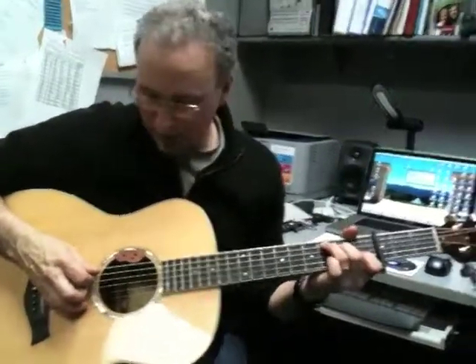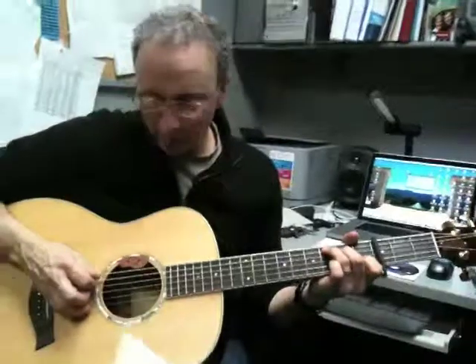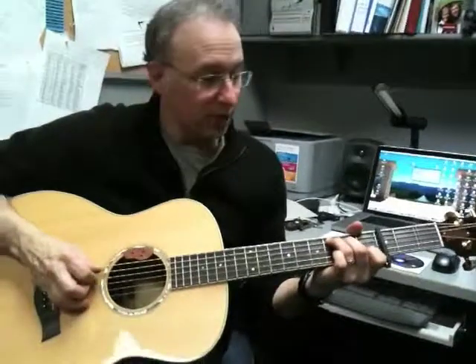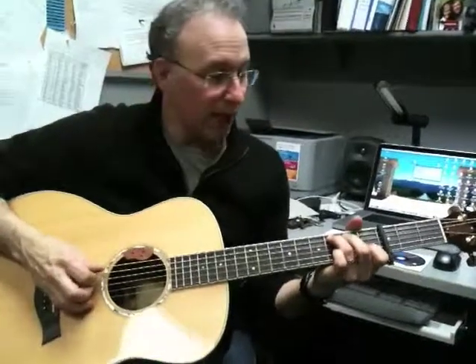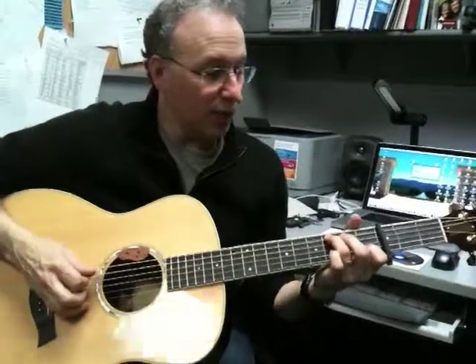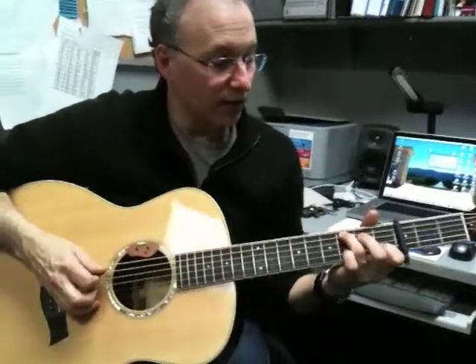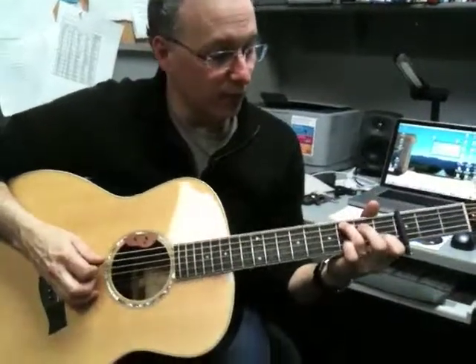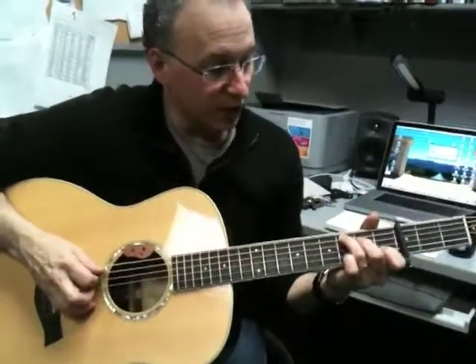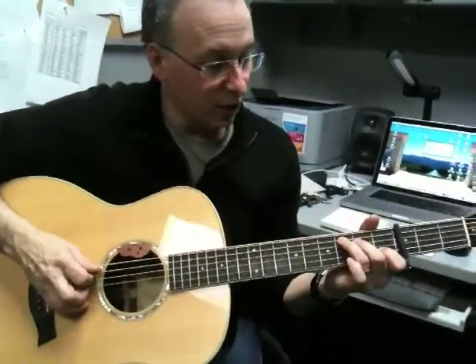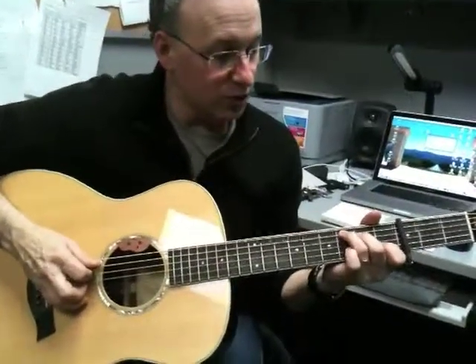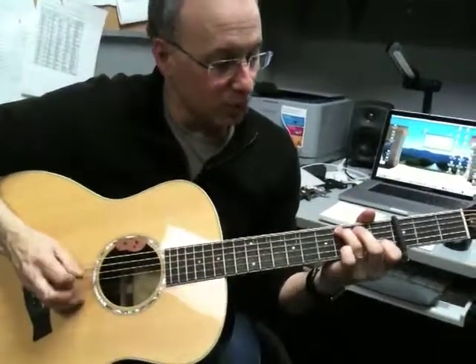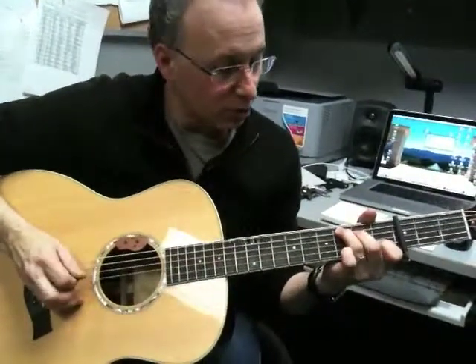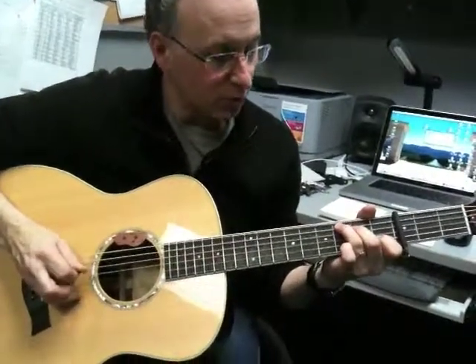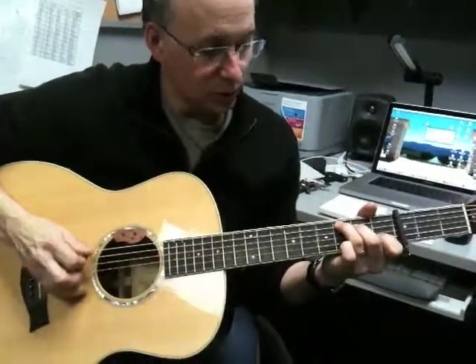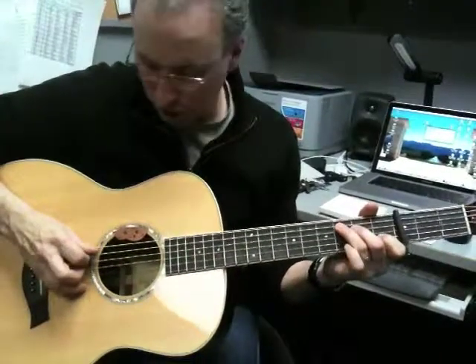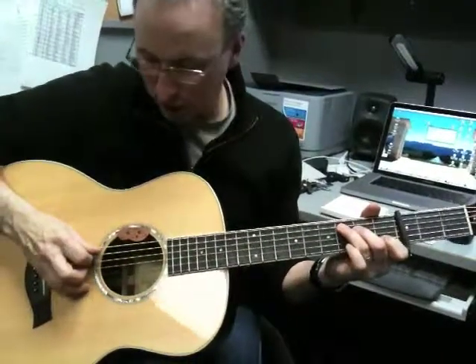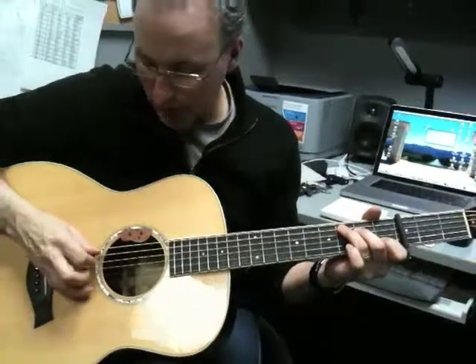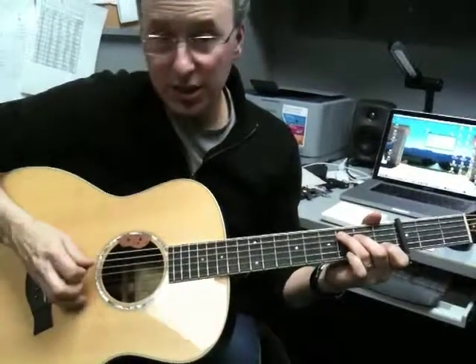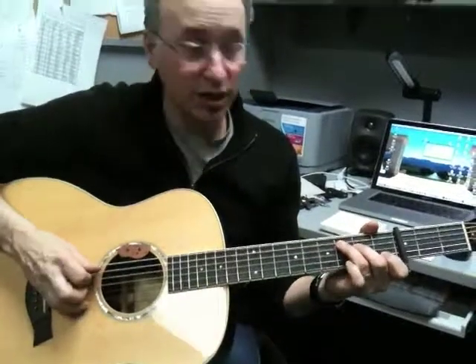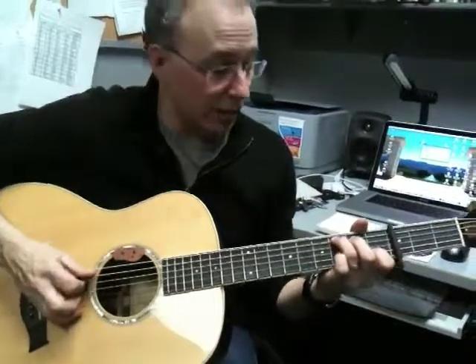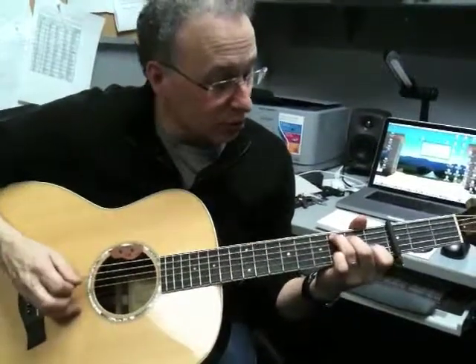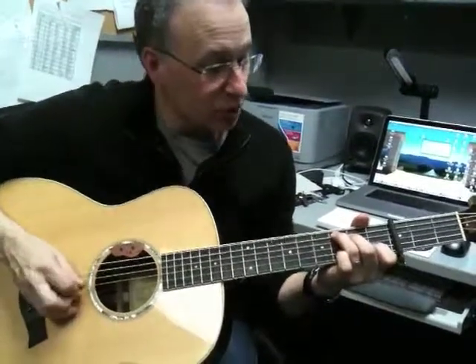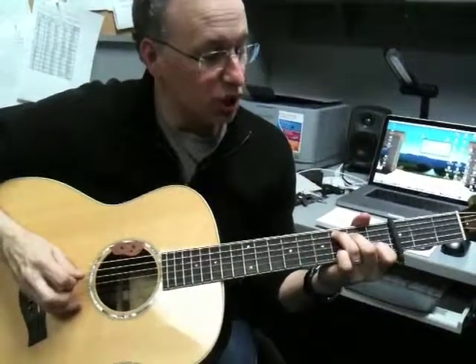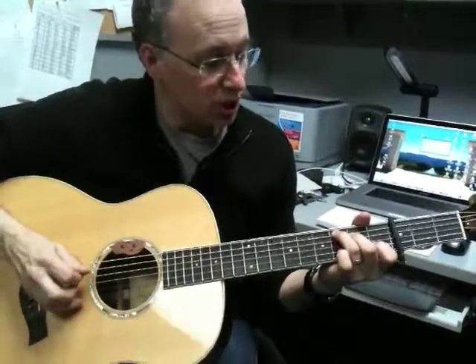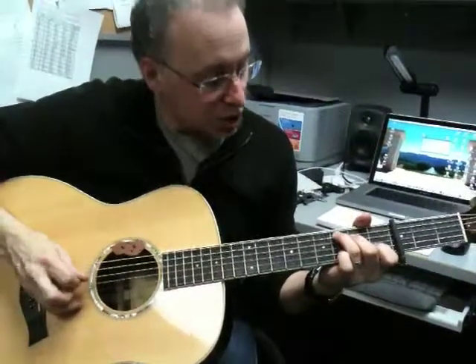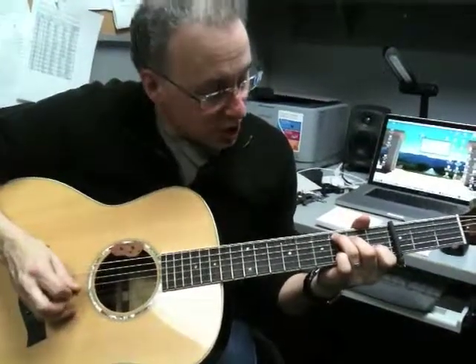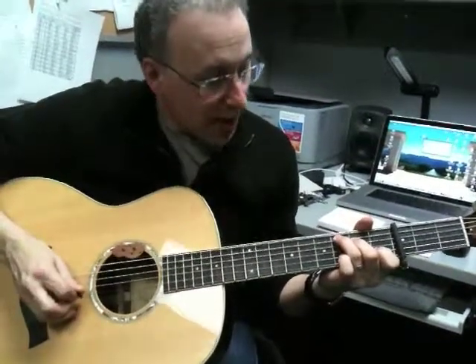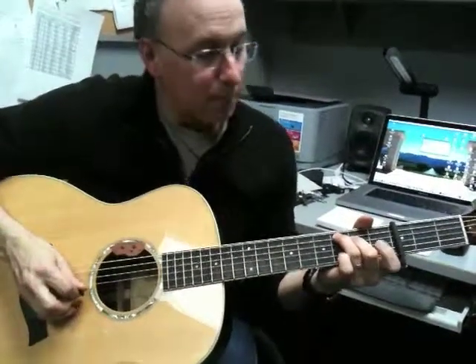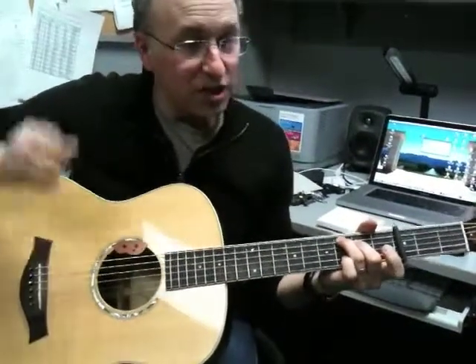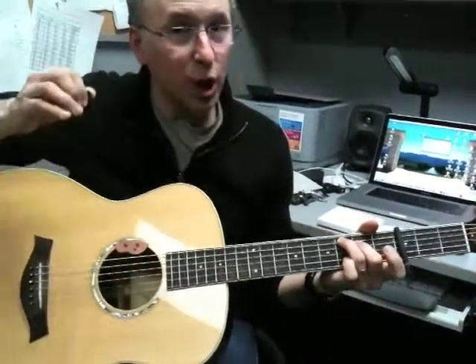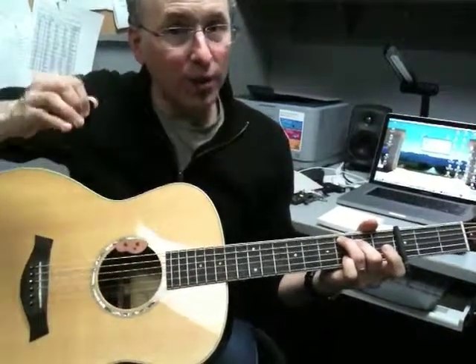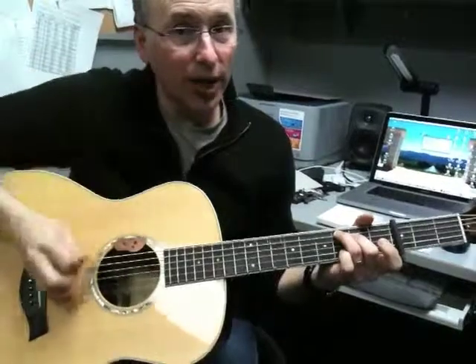I'm going to be hammering down with my finger here open, so the A and the D string together, G, D, B string open.